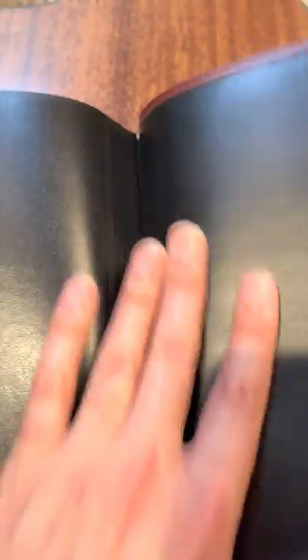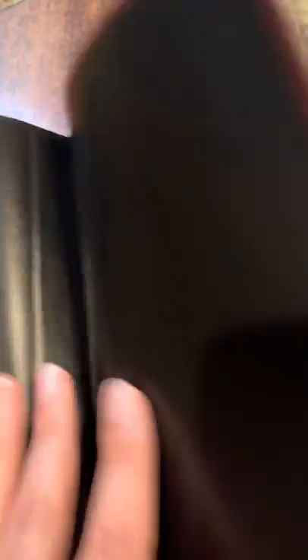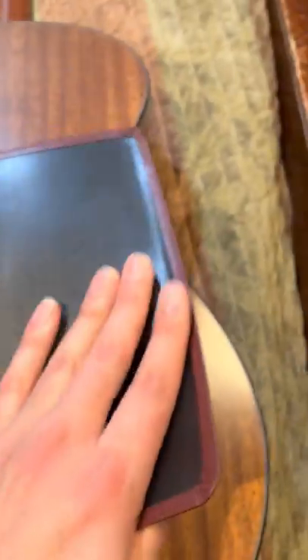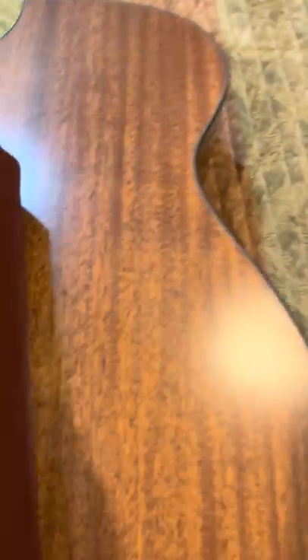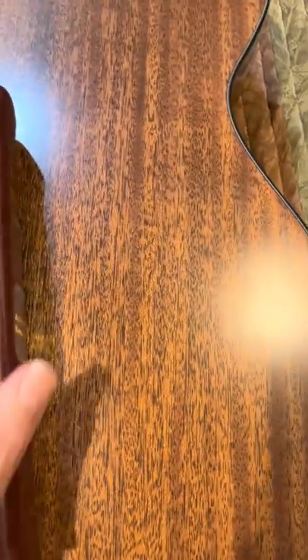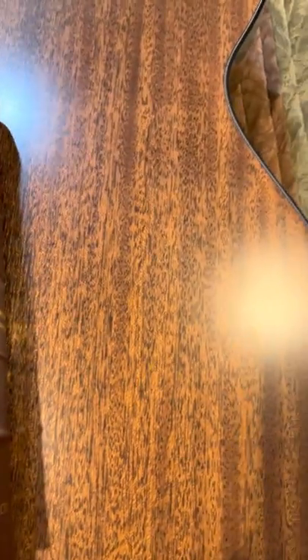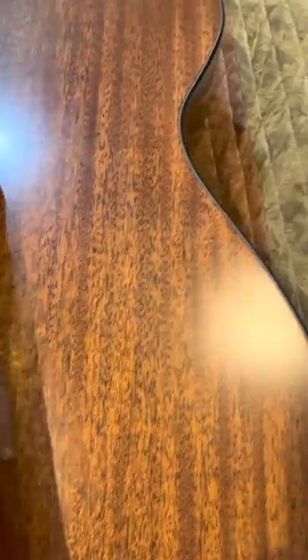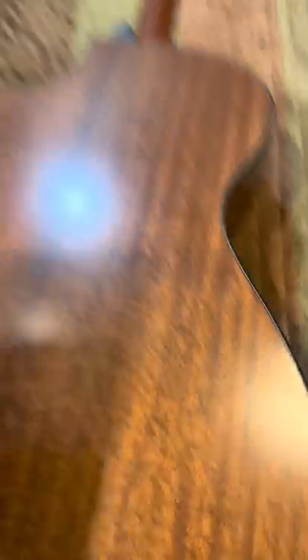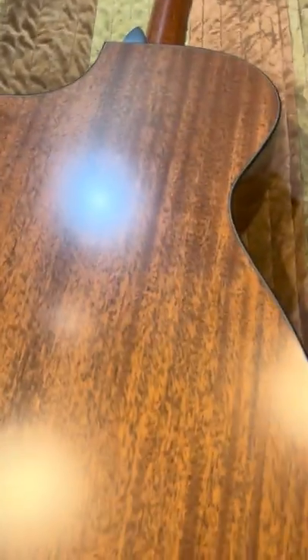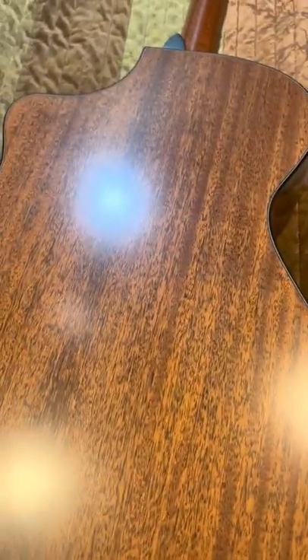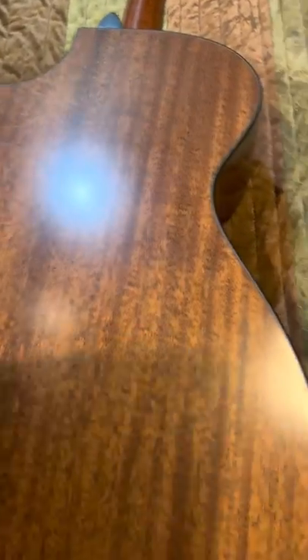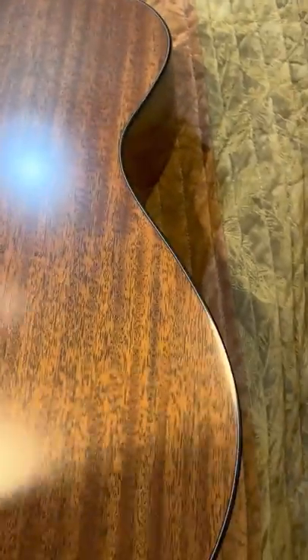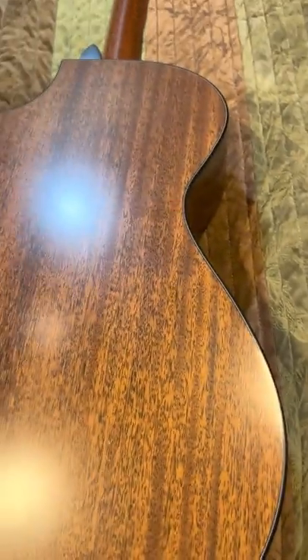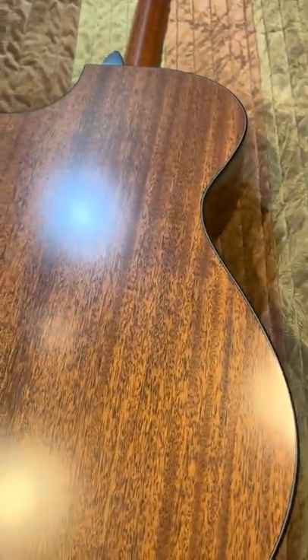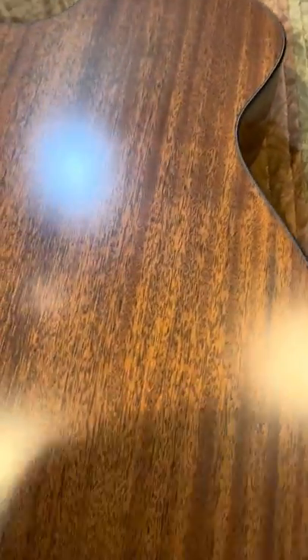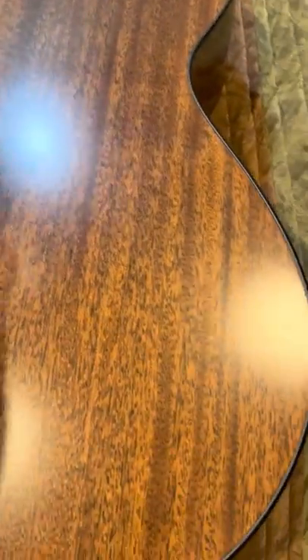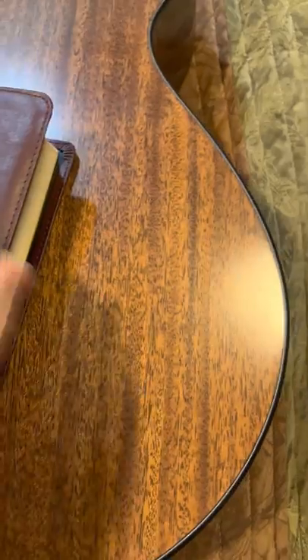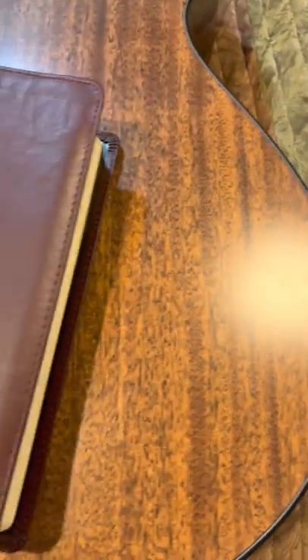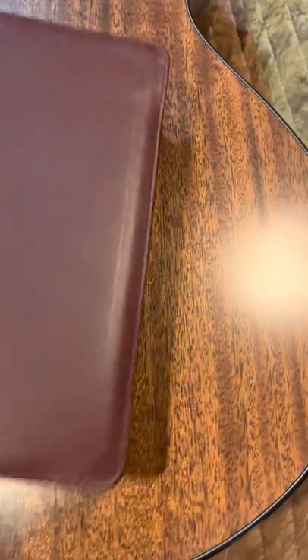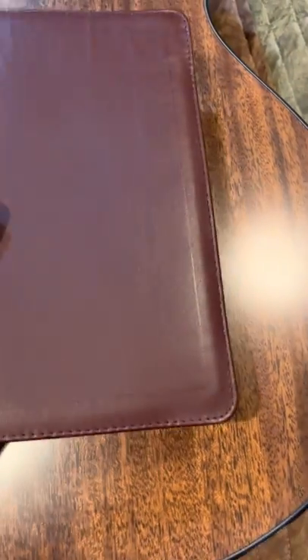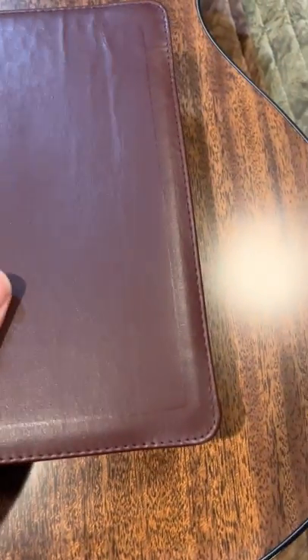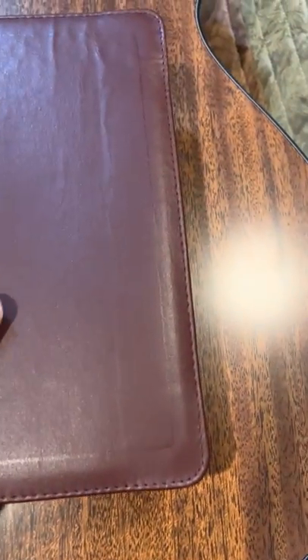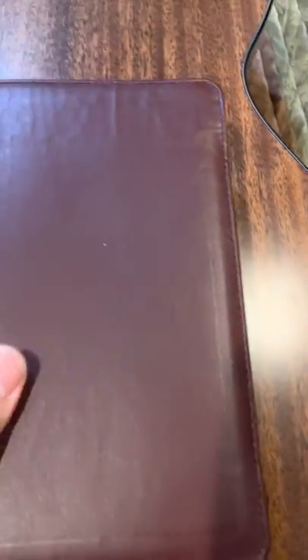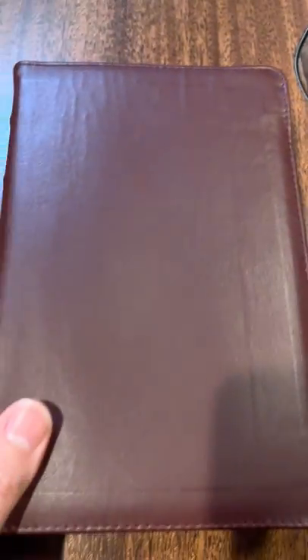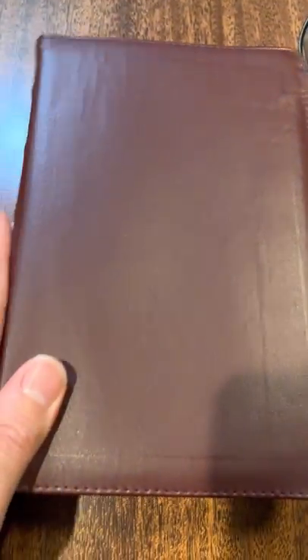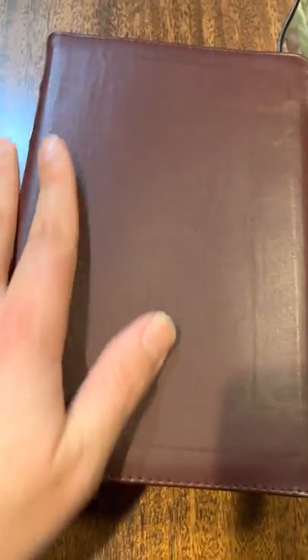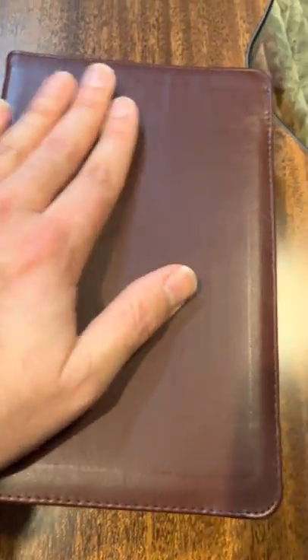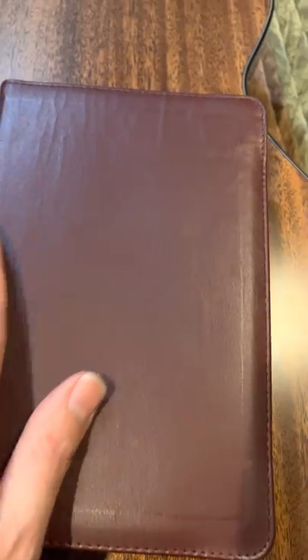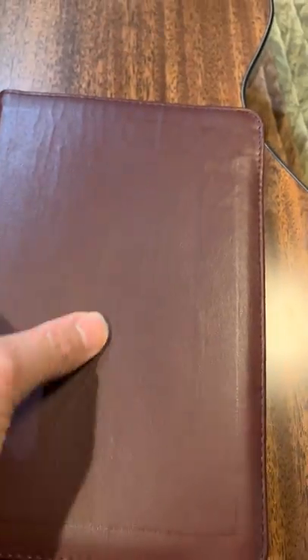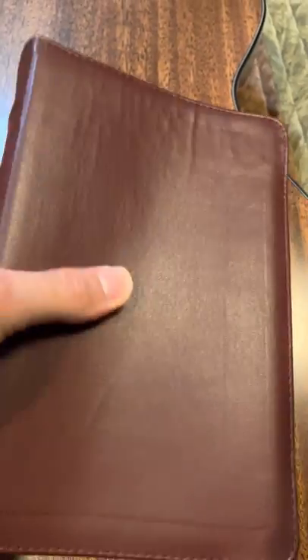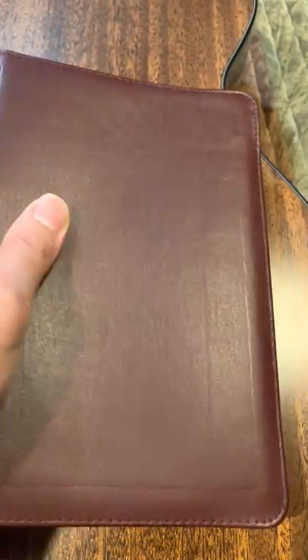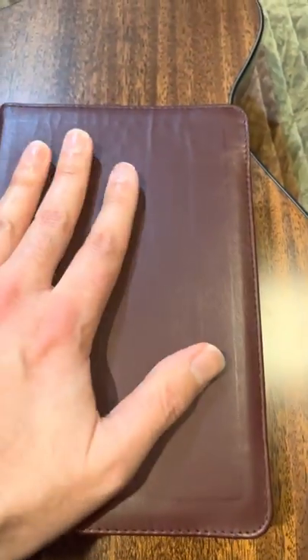You can see these are stuck together because it is edge-lined — very nice. And yeah, it's right out of the box, so it's just — it's got a smell. It smells great — almost like walking into a country western store with a bunch of boots and belts. It smells like that.